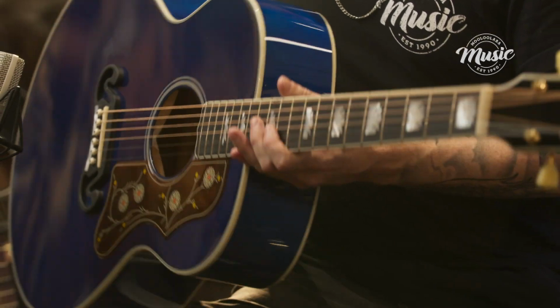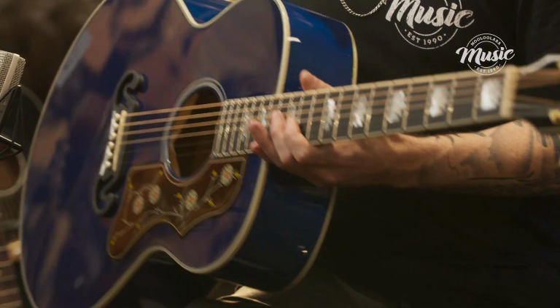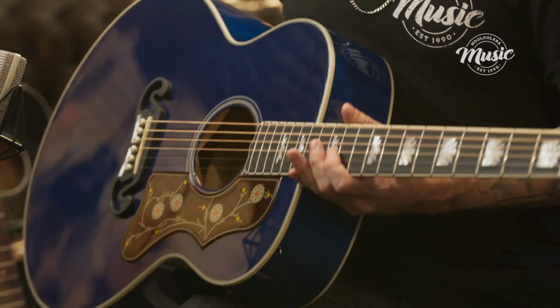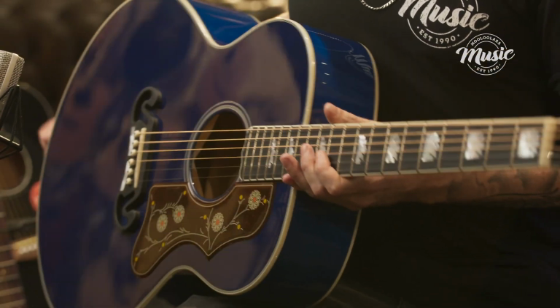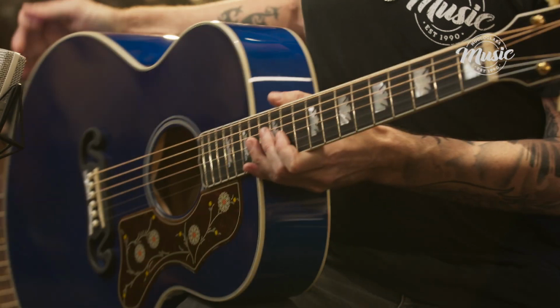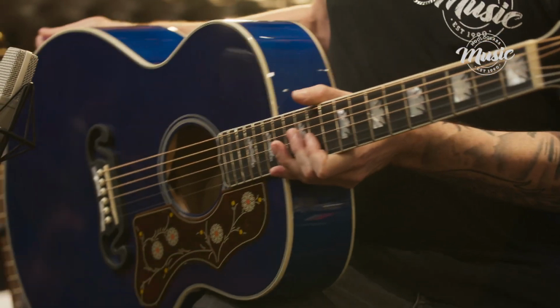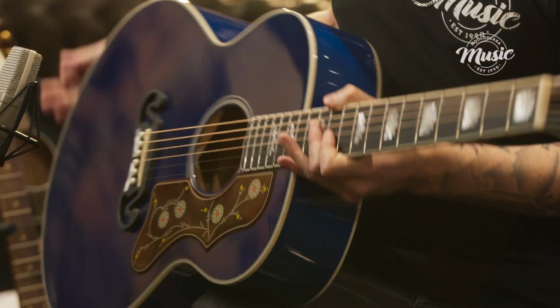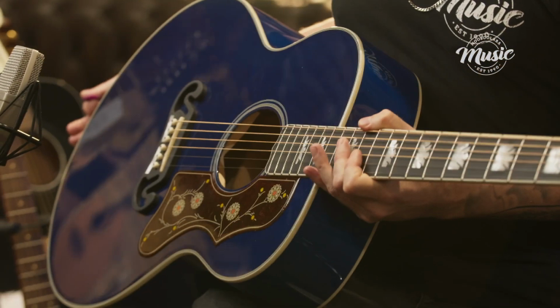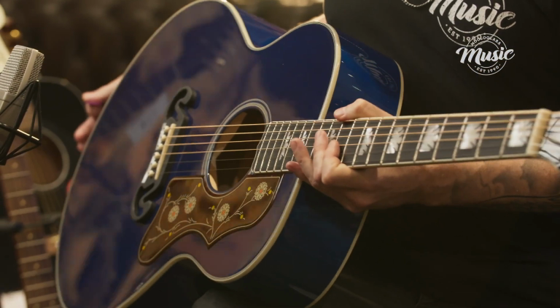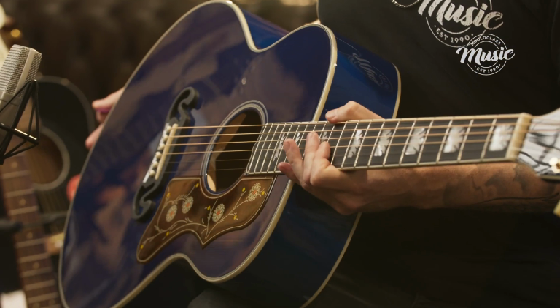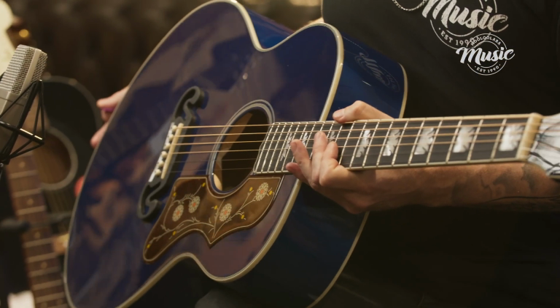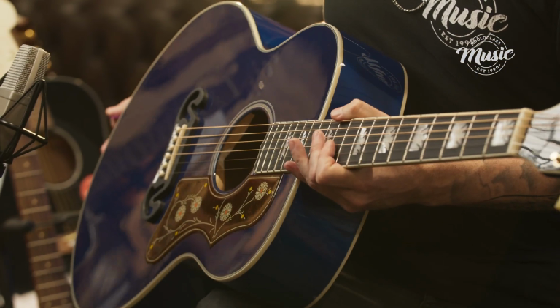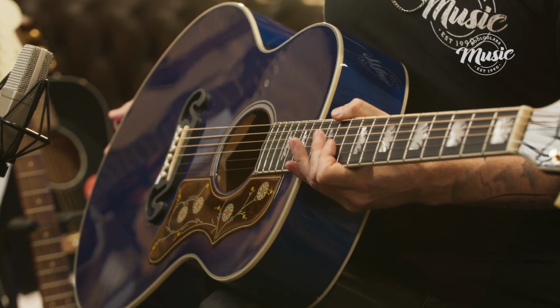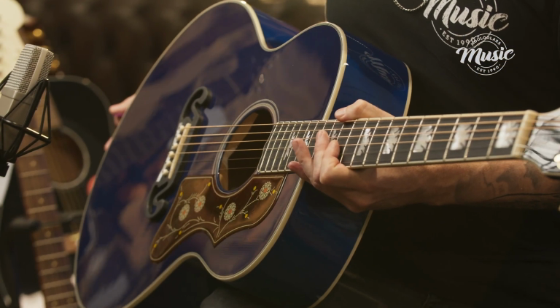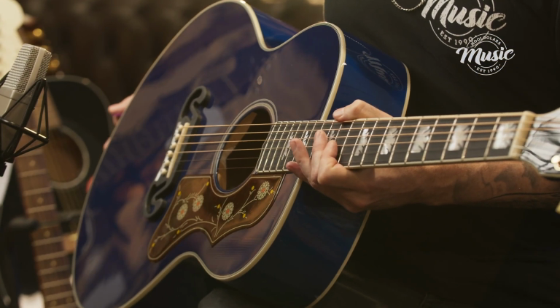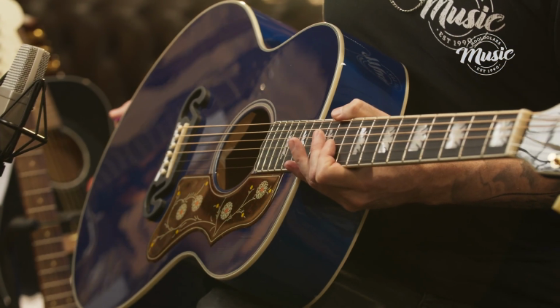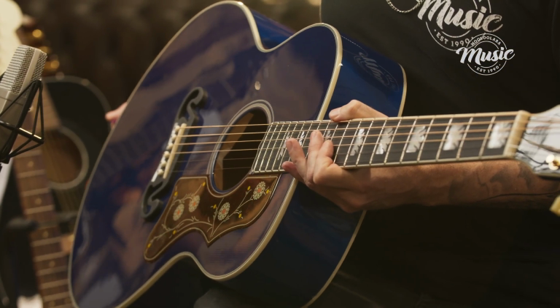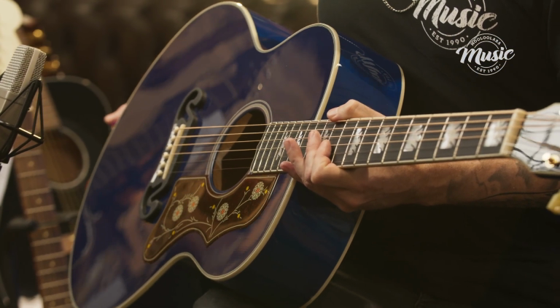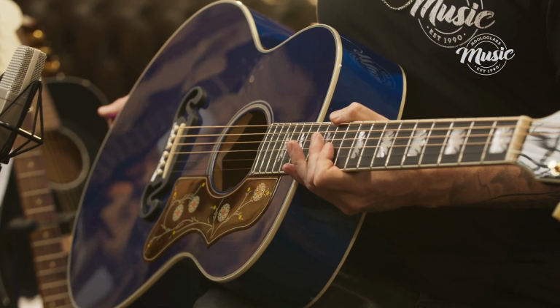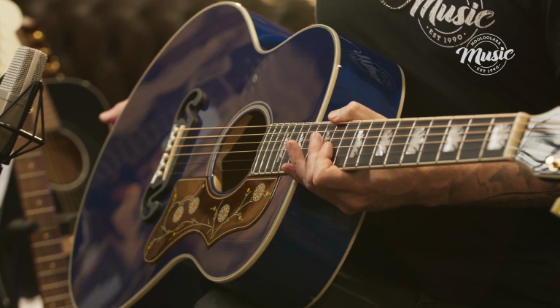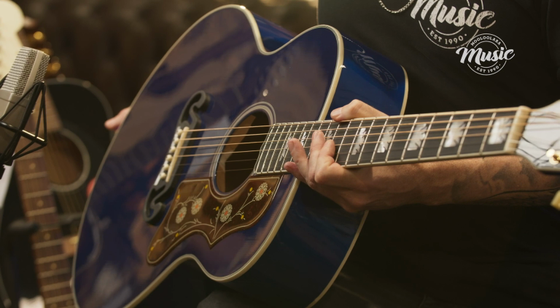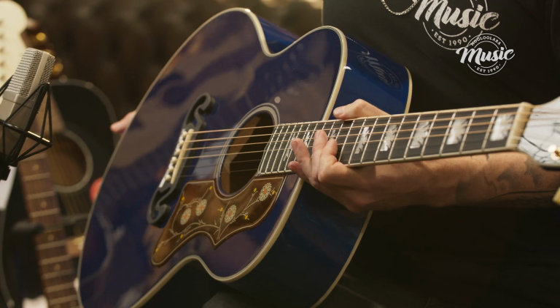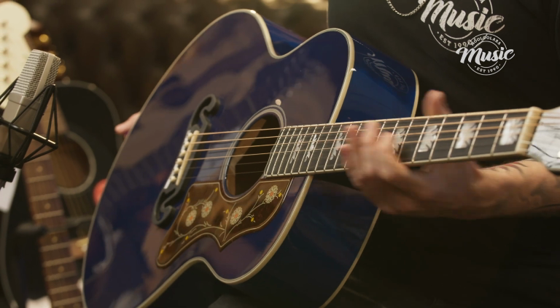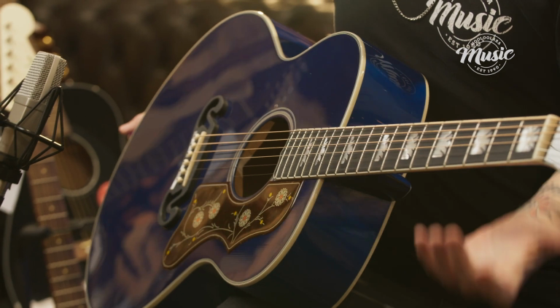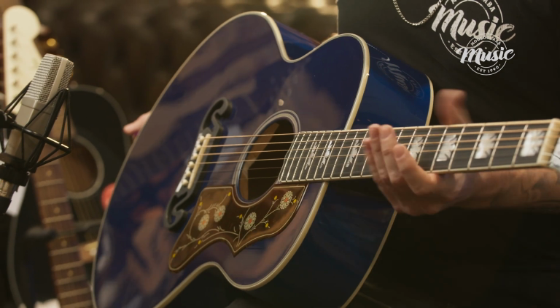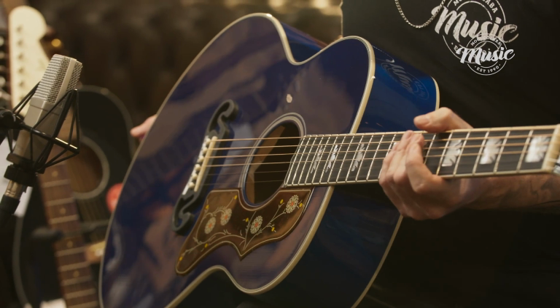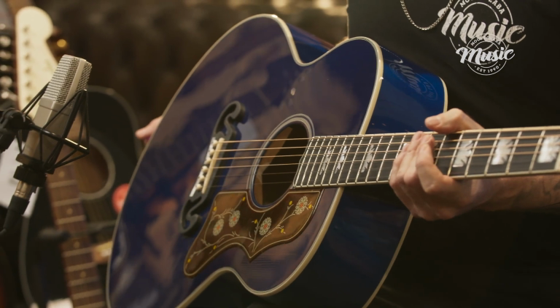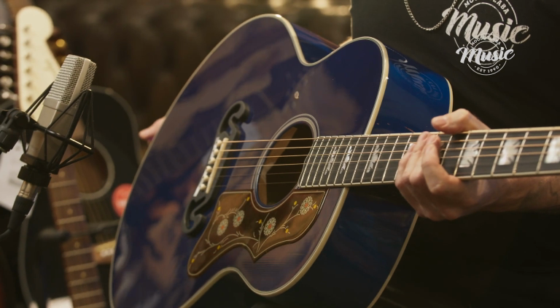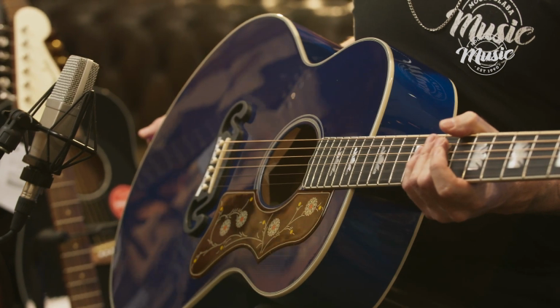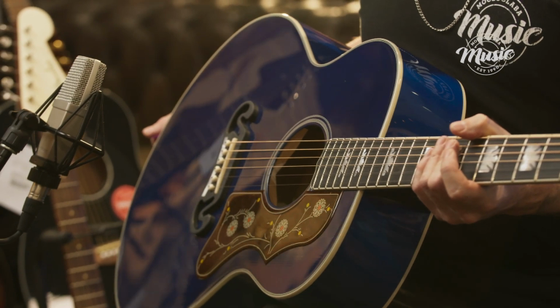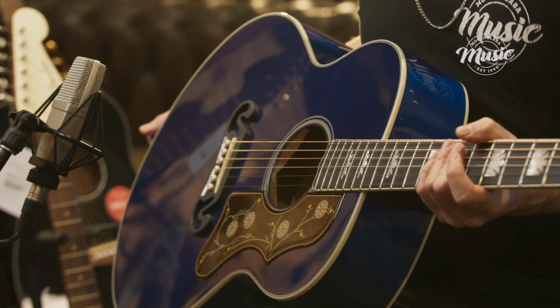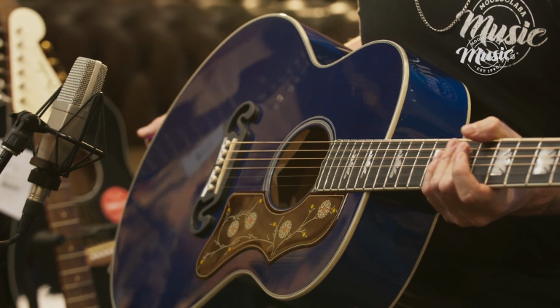This guitar really gets a massive sonic boom in the low end but it's really bright, so for when you're finger picking or playing those chords it just kind of ticks all the boxes there.